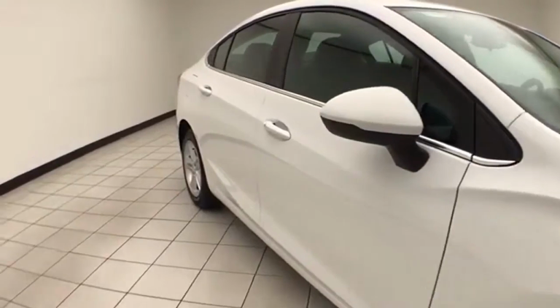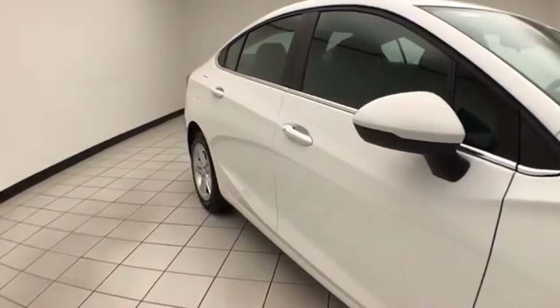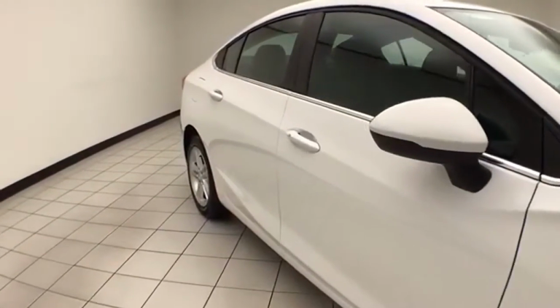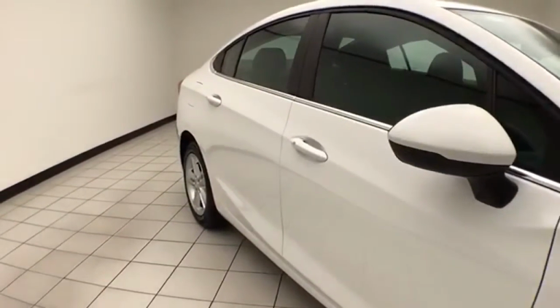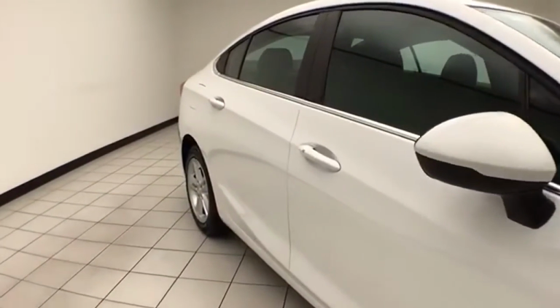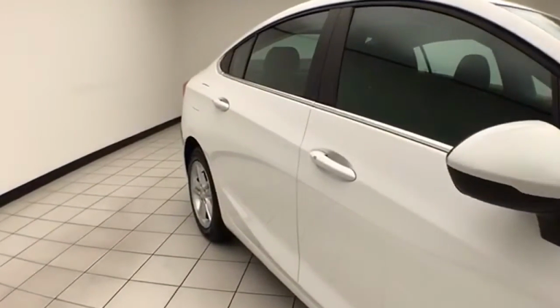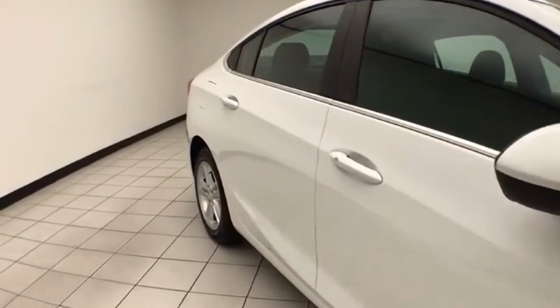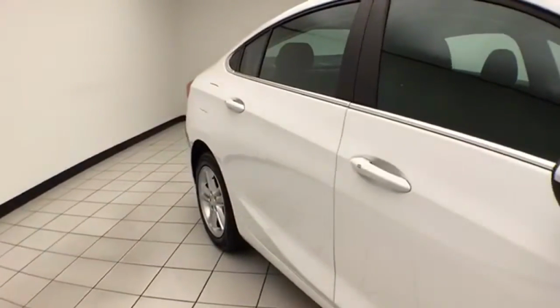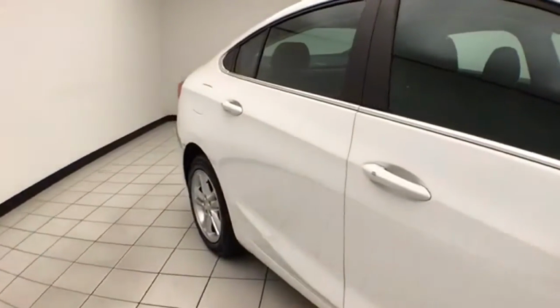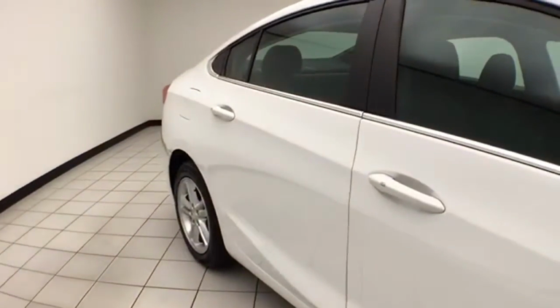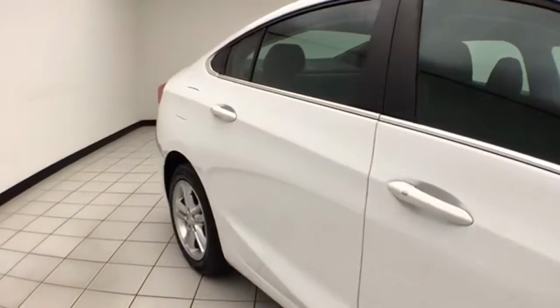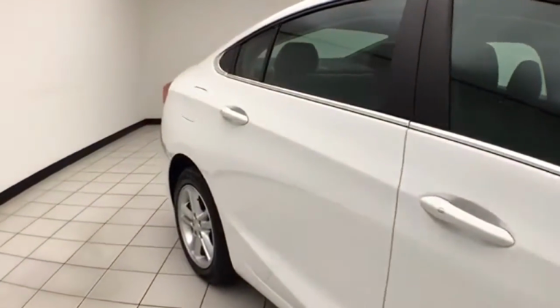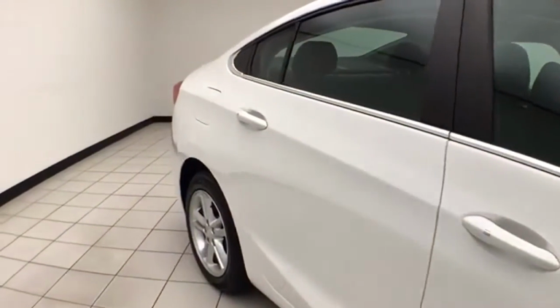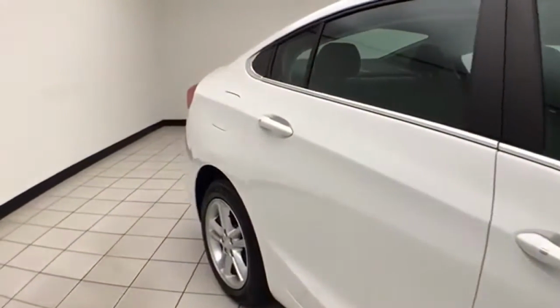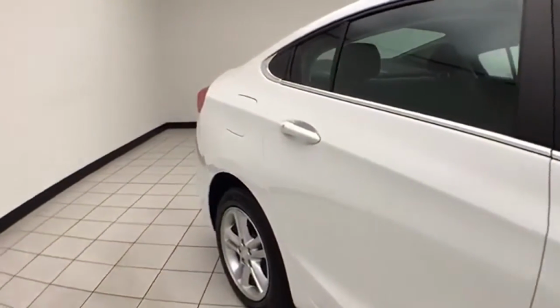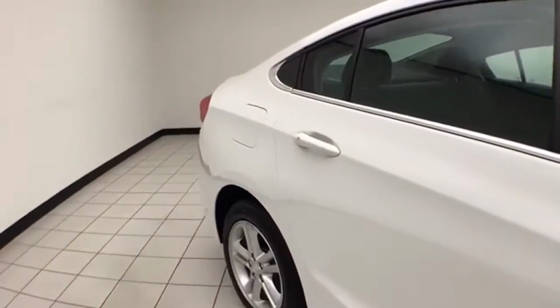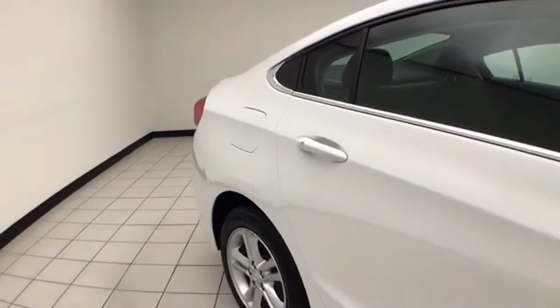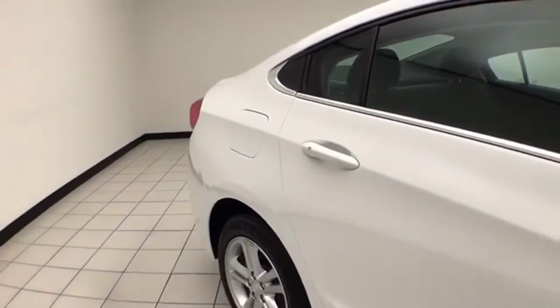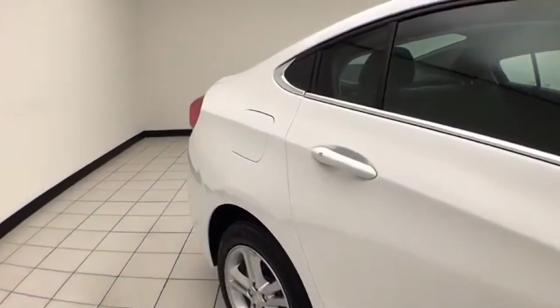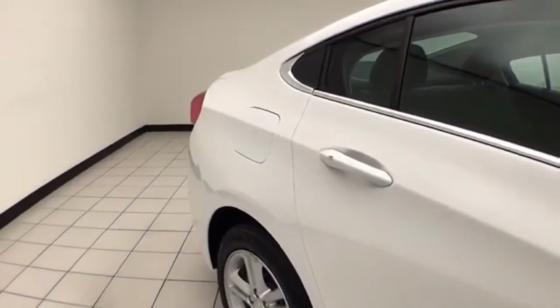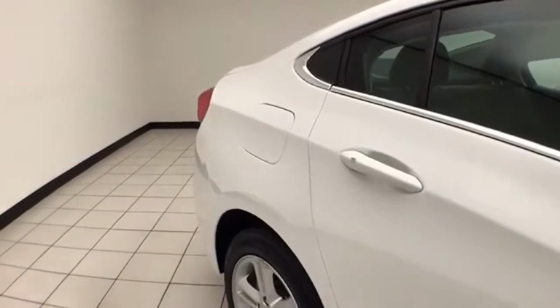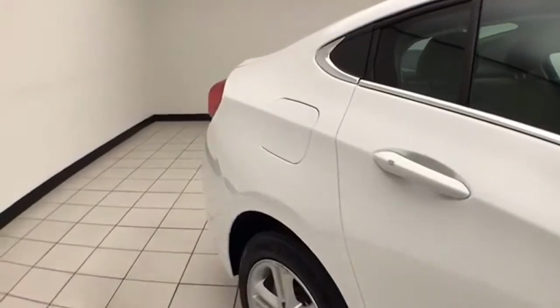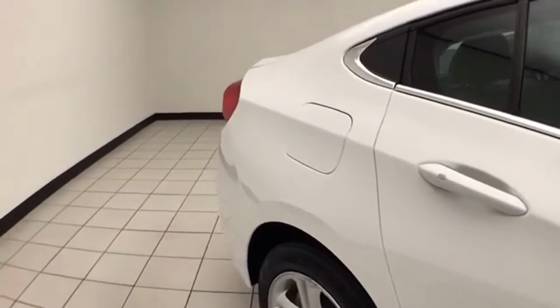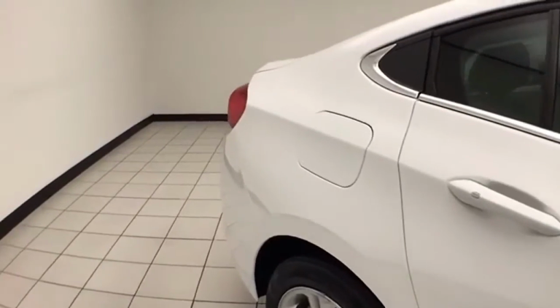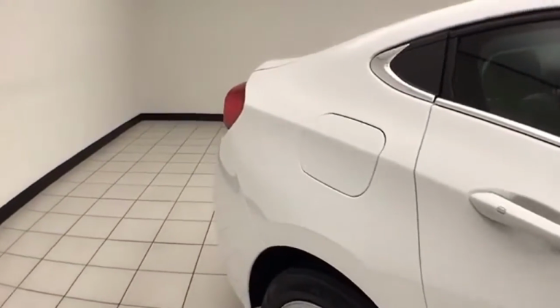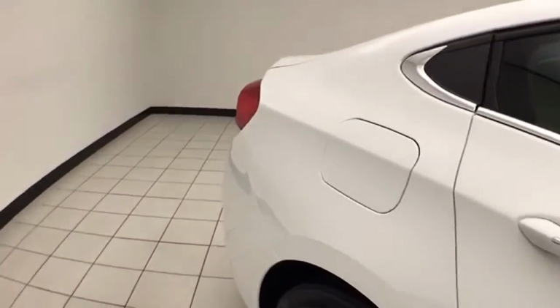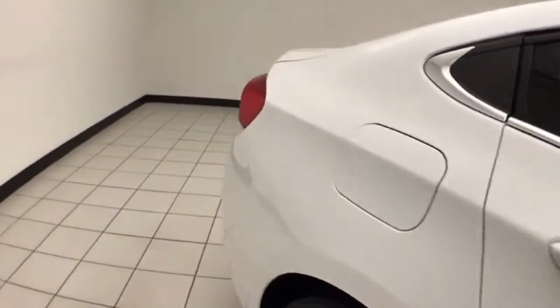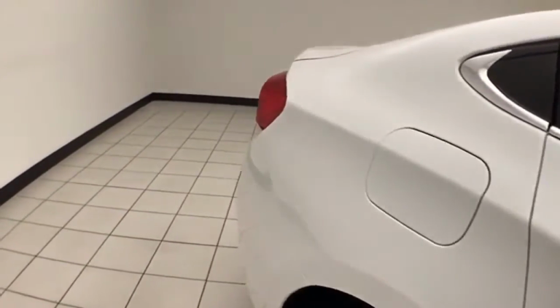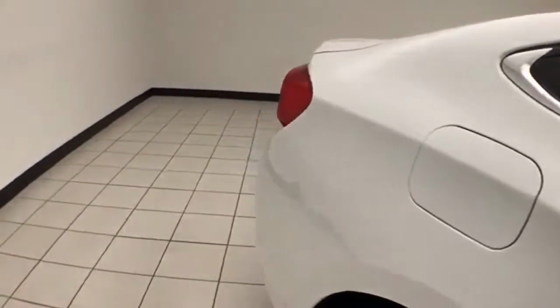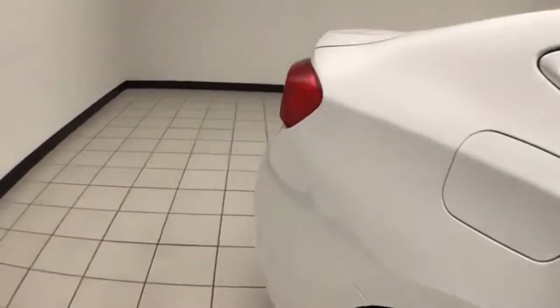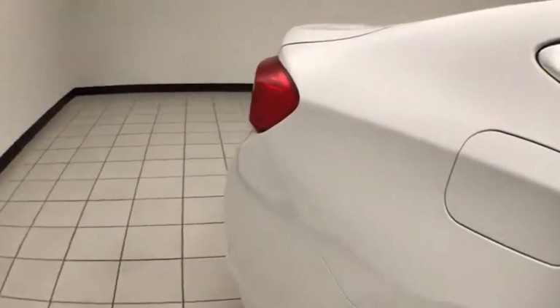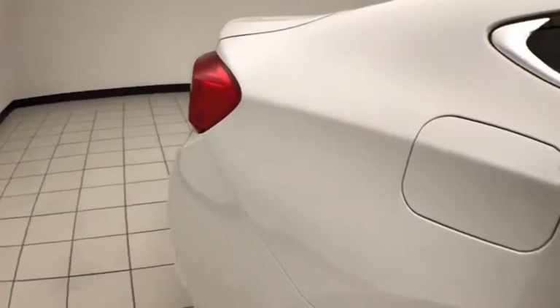Summit white in color. You receive the balance of the factory three-year, 36,000-mile bumper-to-bumper and five-year, 60,000-mile powertrain warranty.